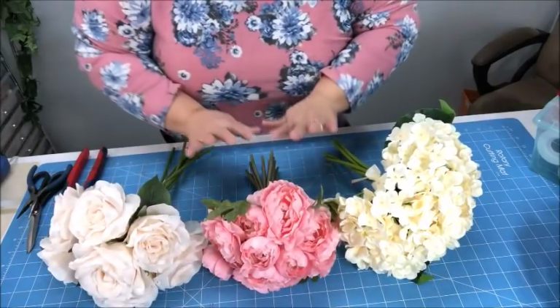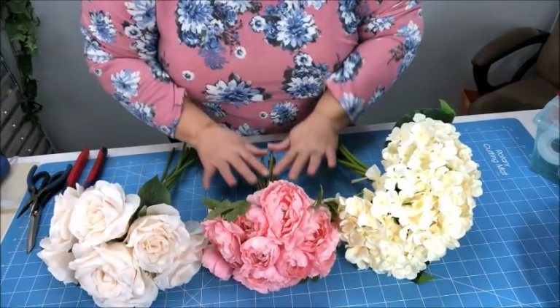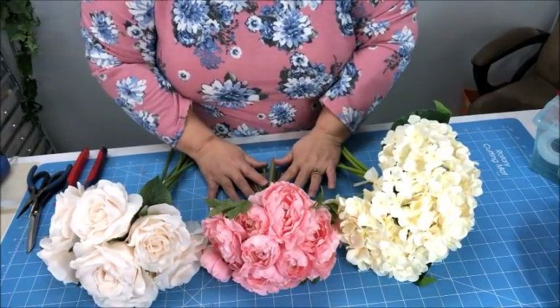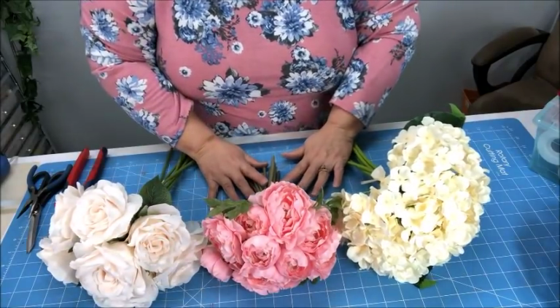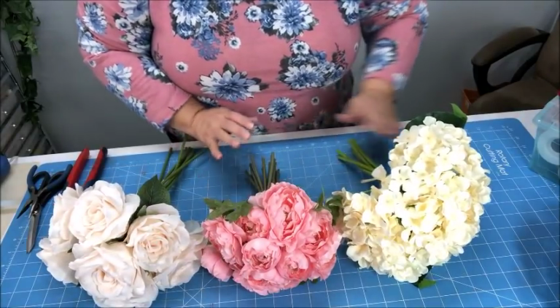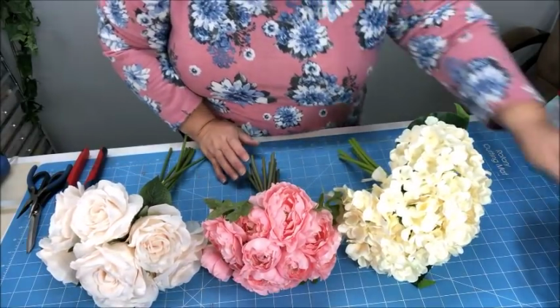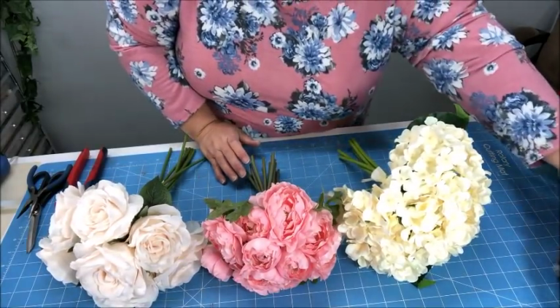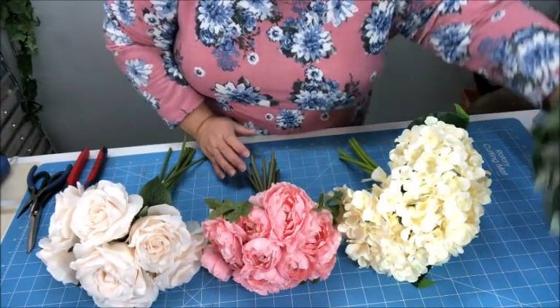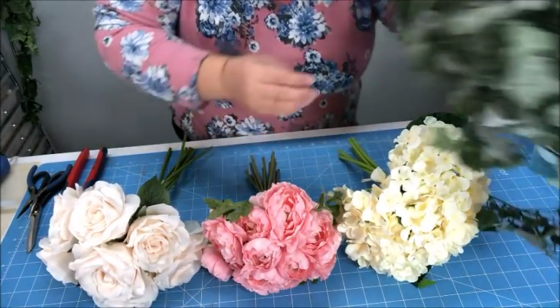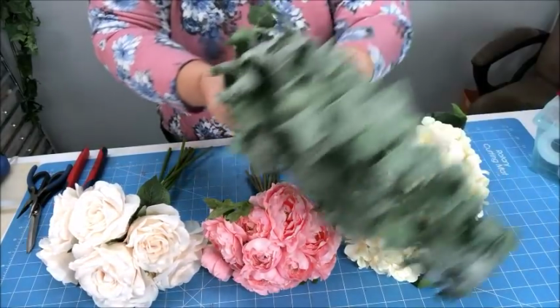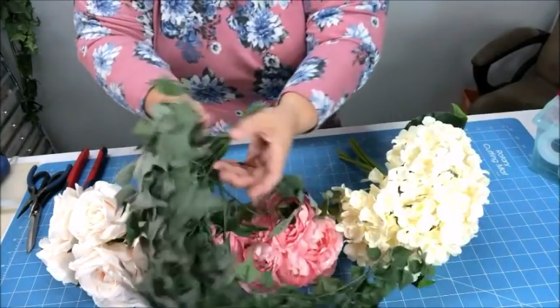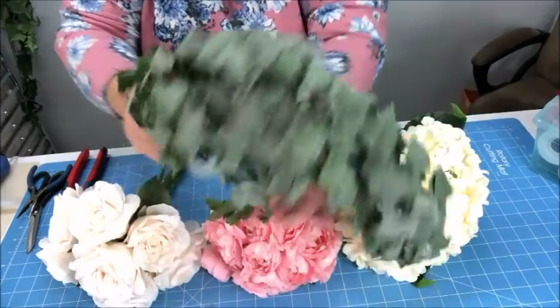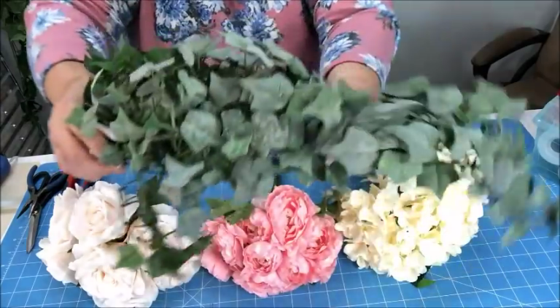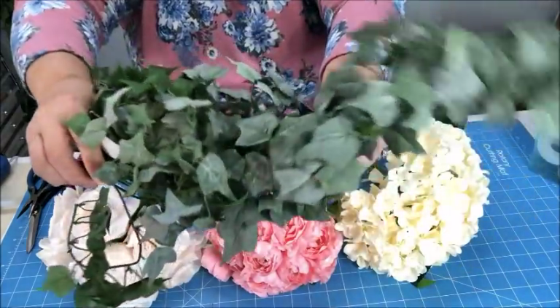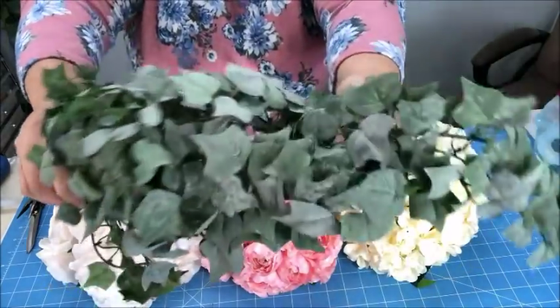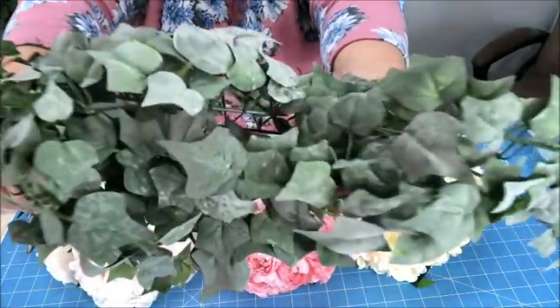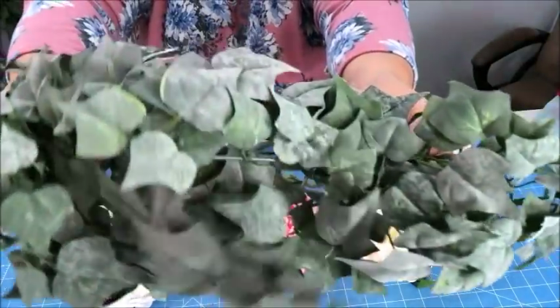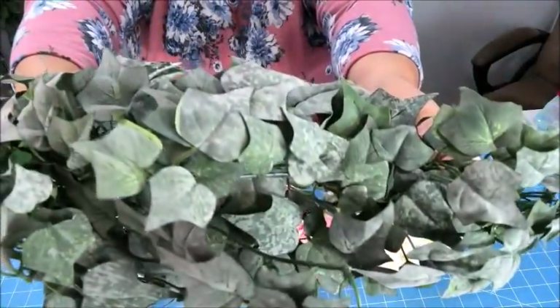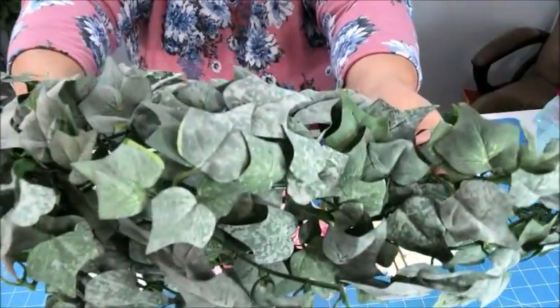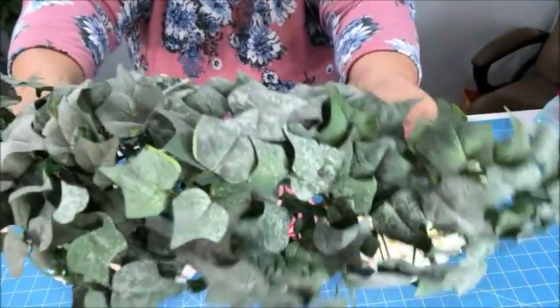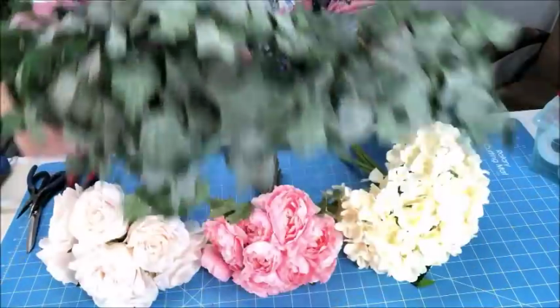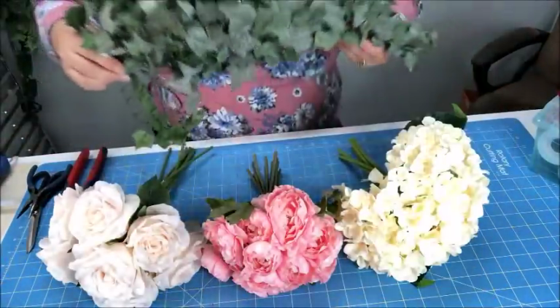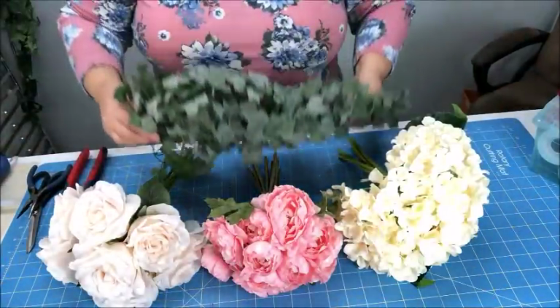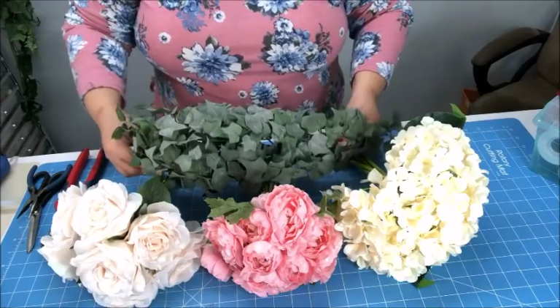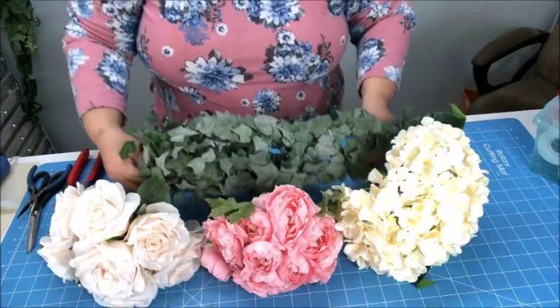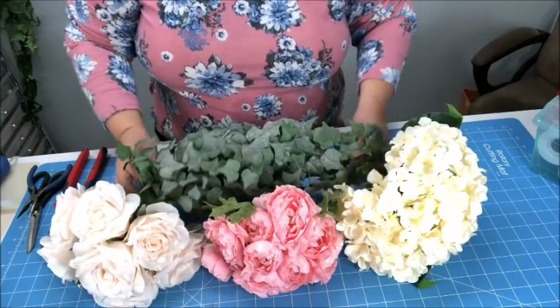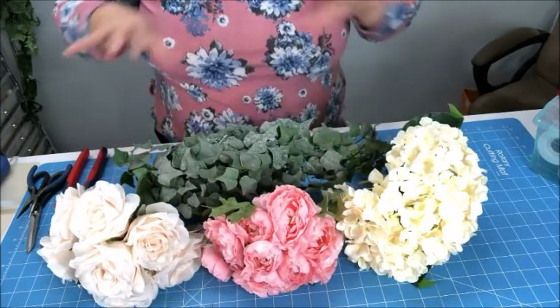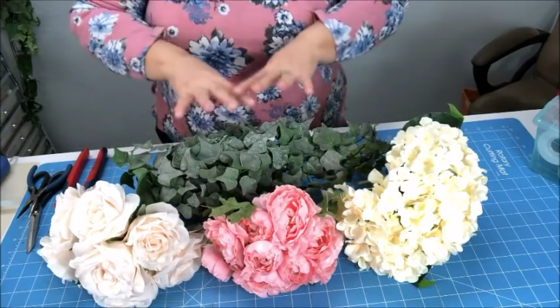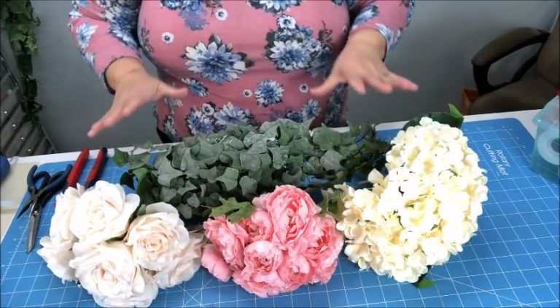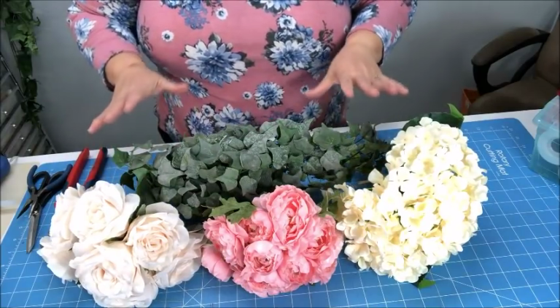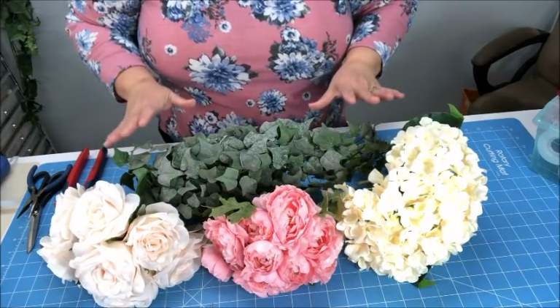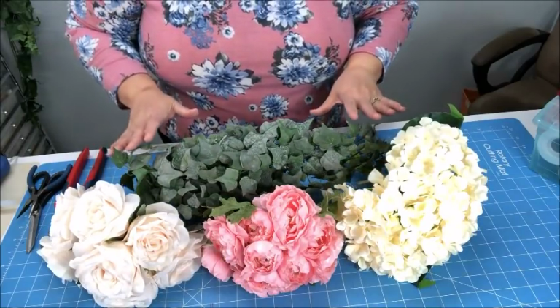I'm going to add some greenery to this. I chose this beautiful English ivy and I chose this frosted leaf, as you can see here. These are the elements I'm going to be using to create my round bouquet.